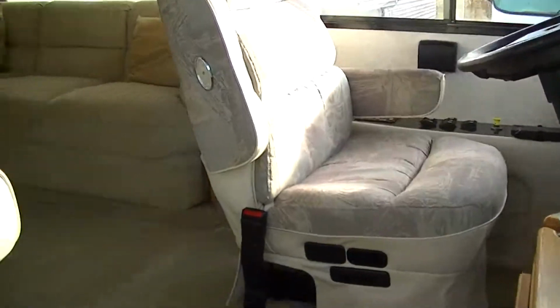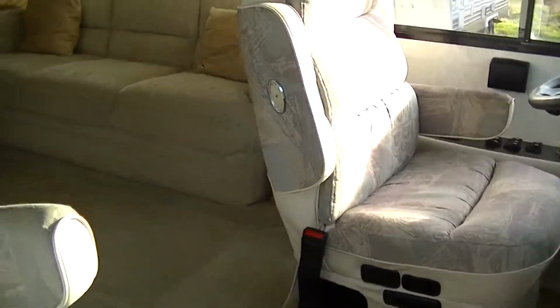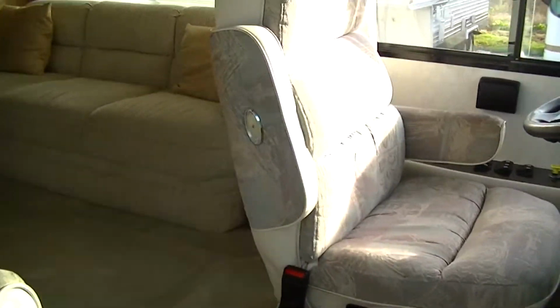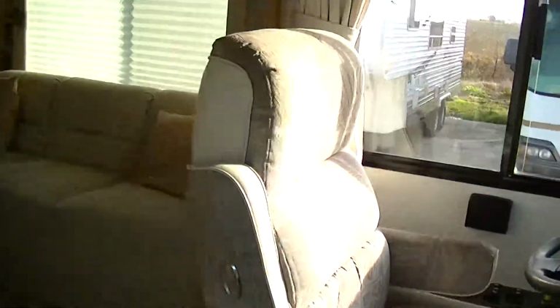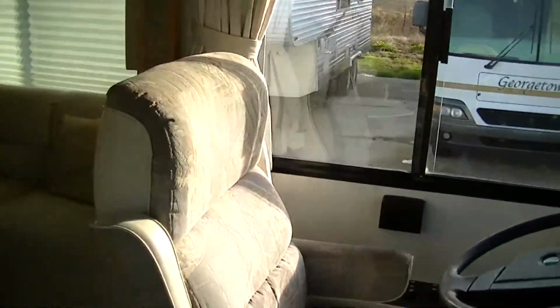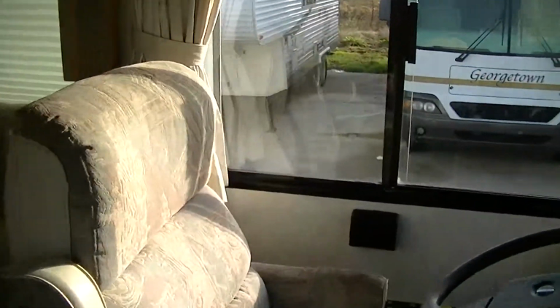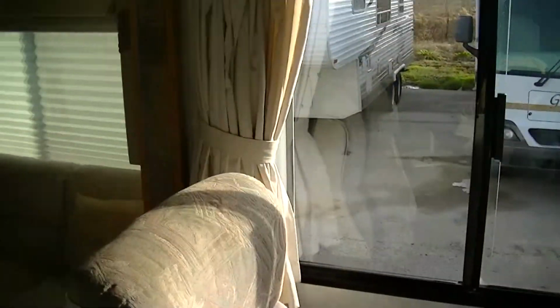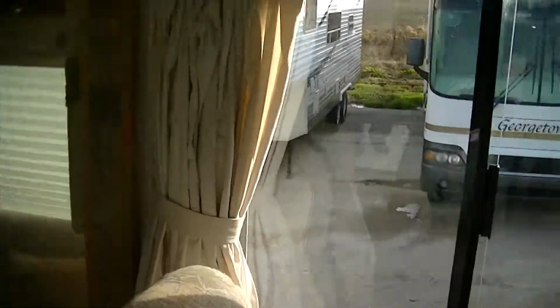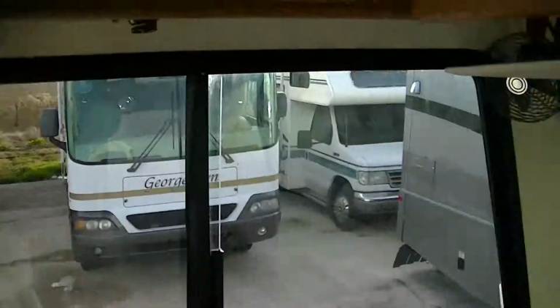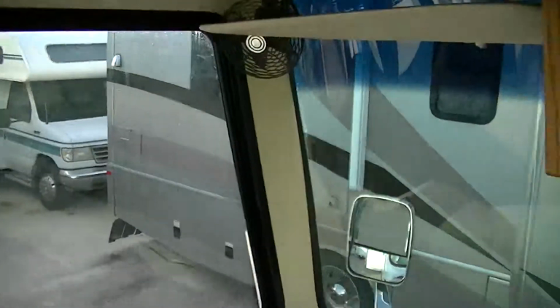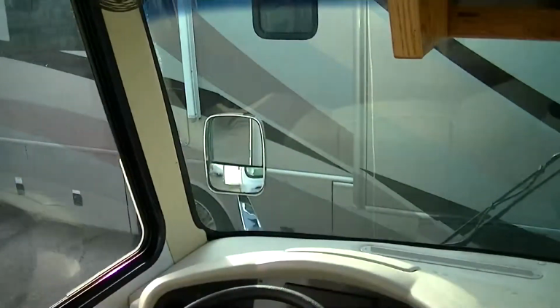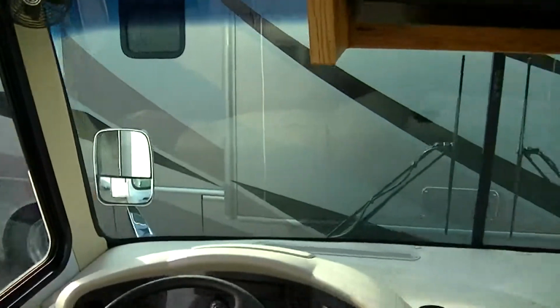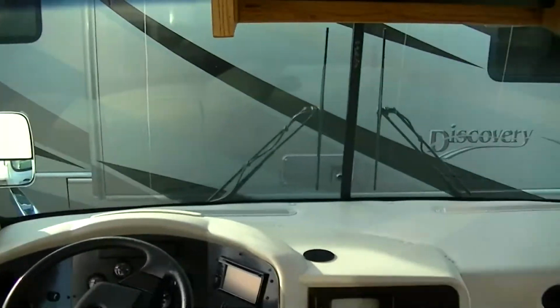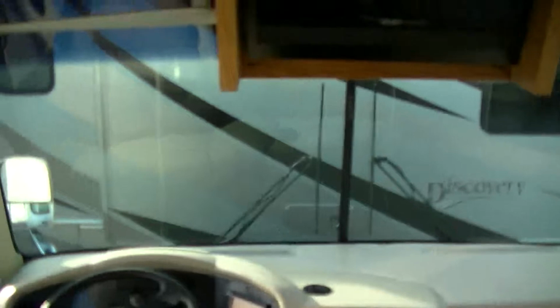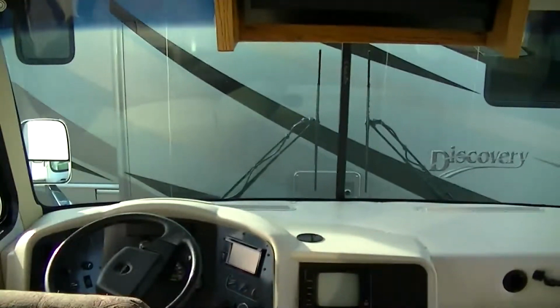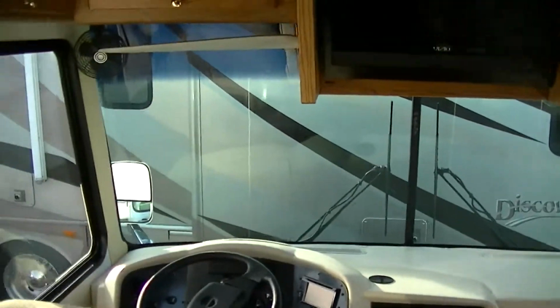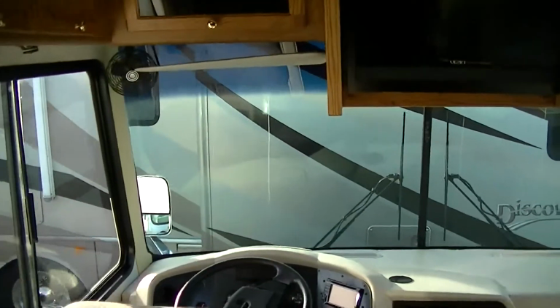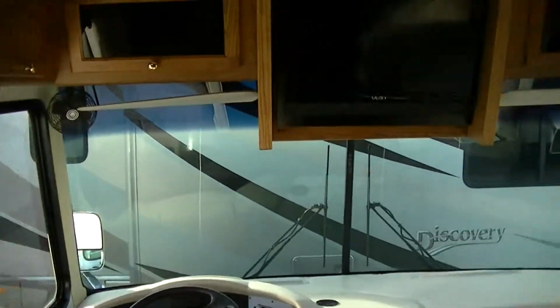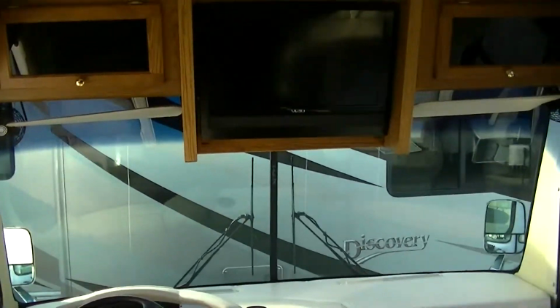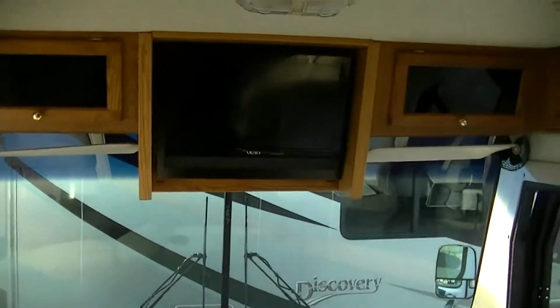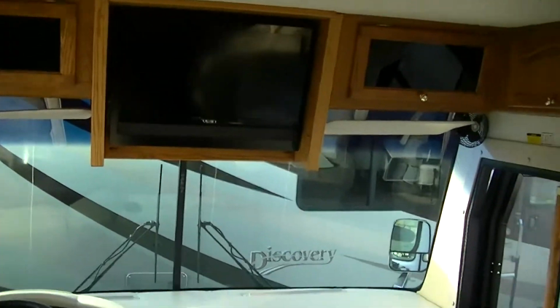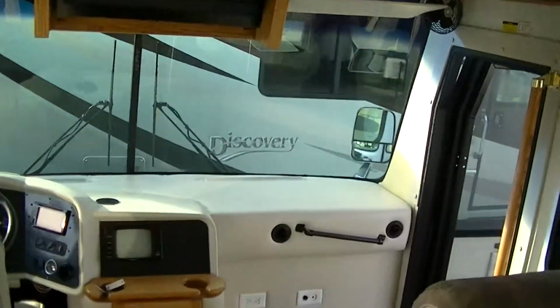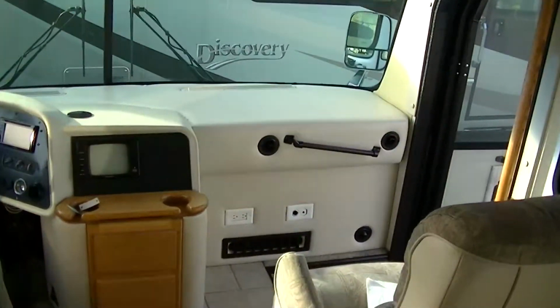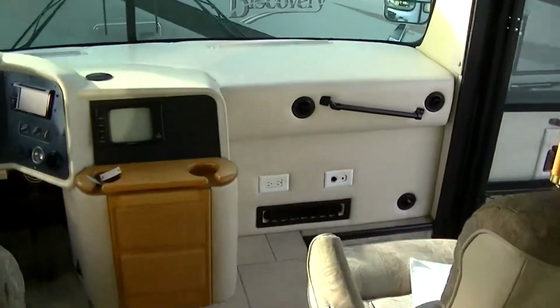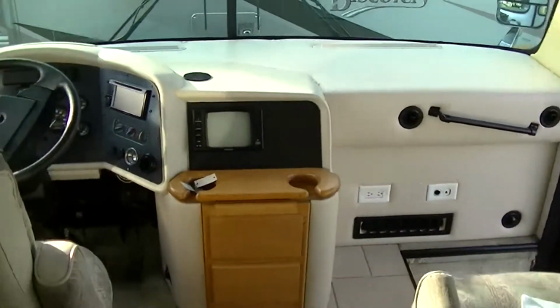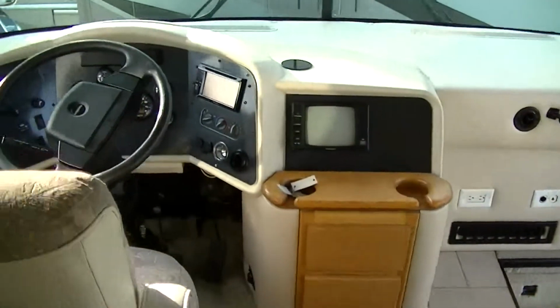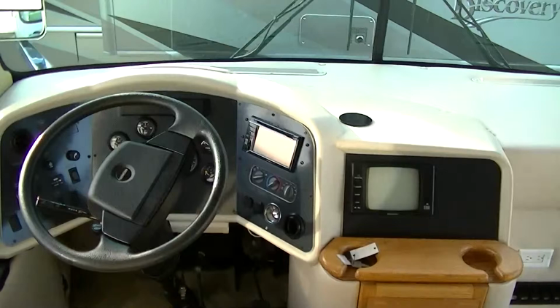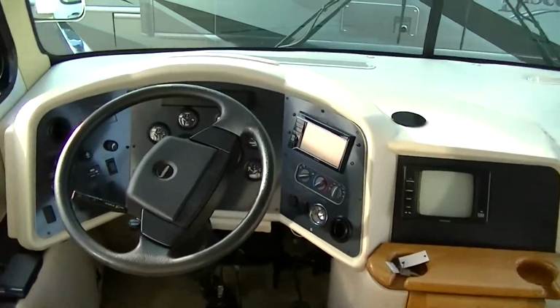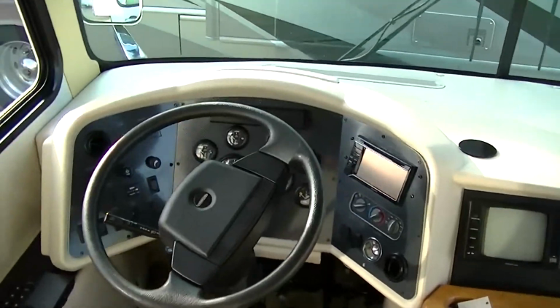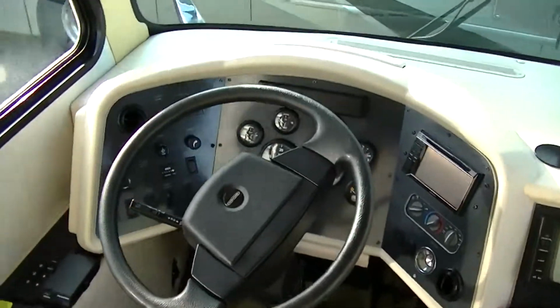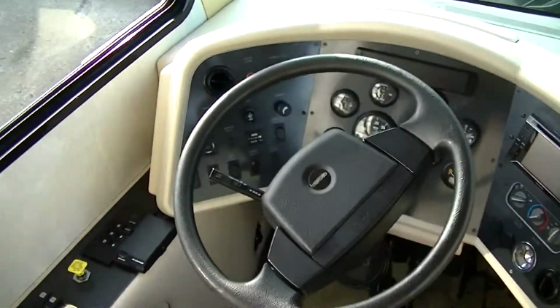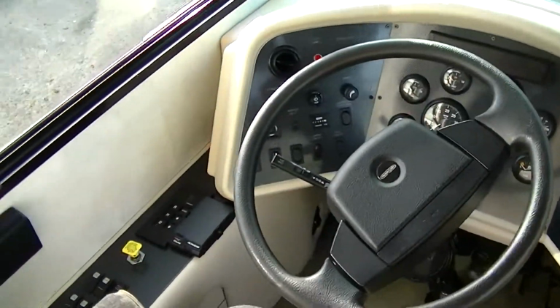This coach still smells like it's new even though it's got a little over a hundred thousand miles on it — but that's just getting broke in for a Freightliner diesel.